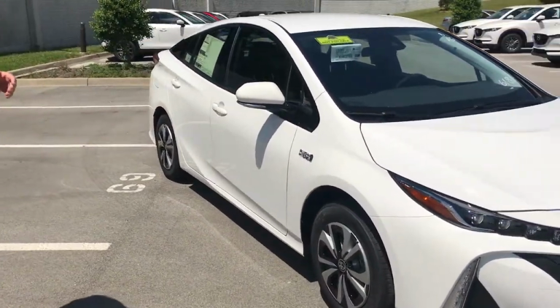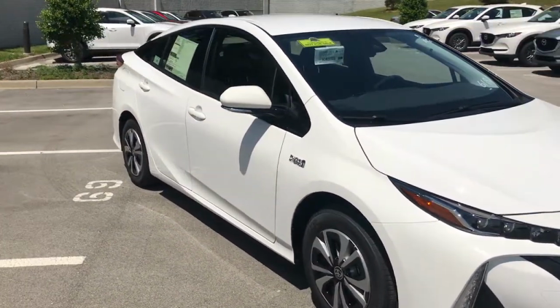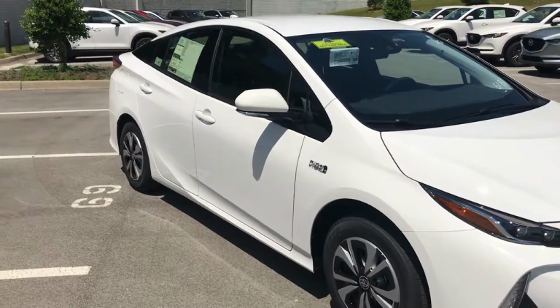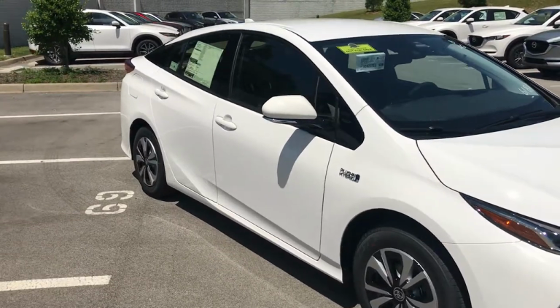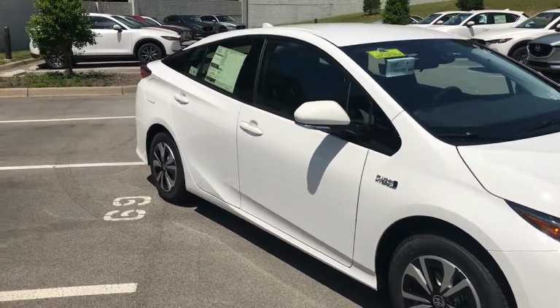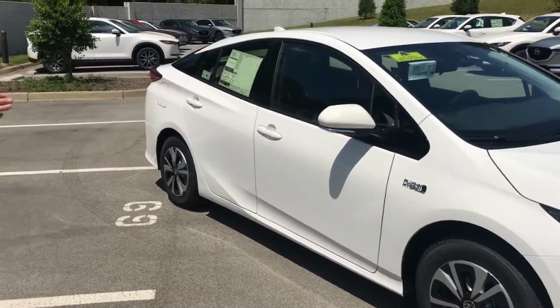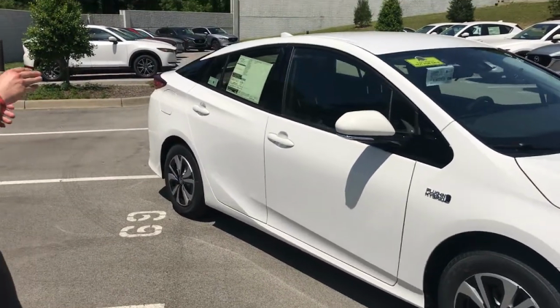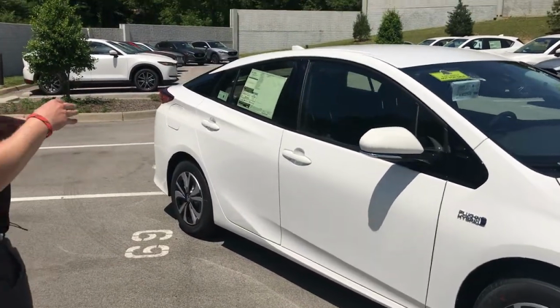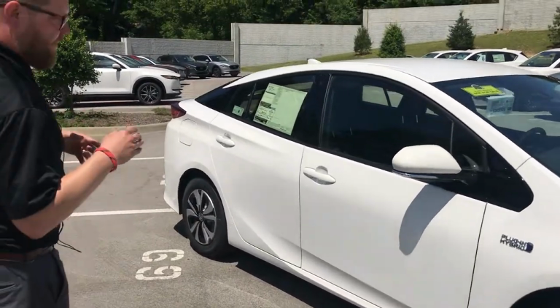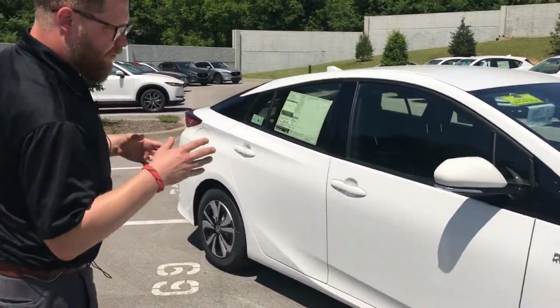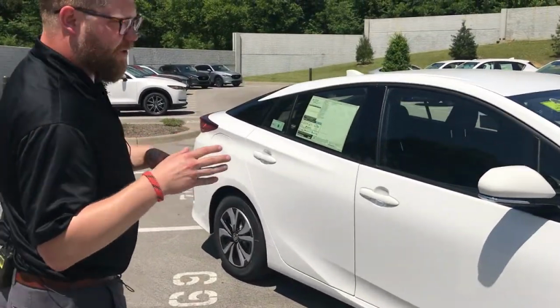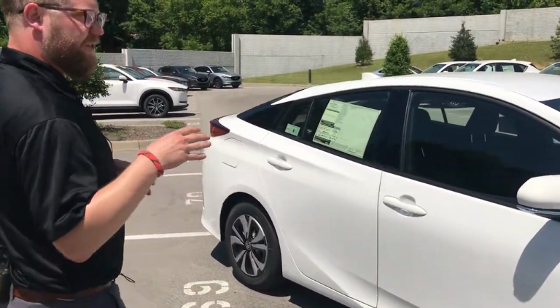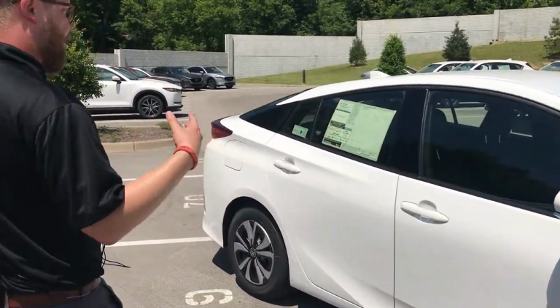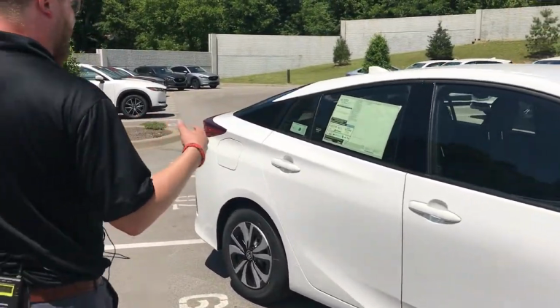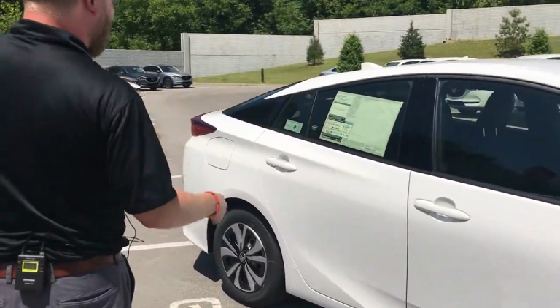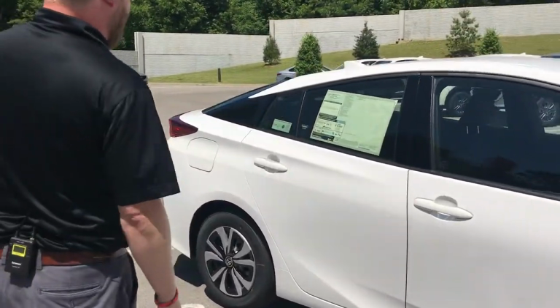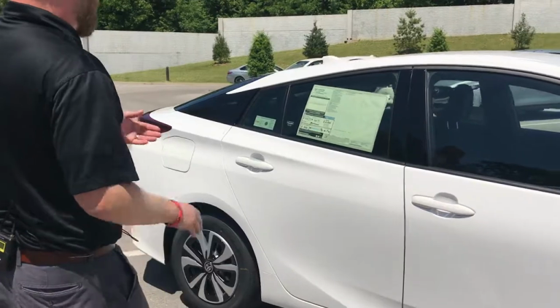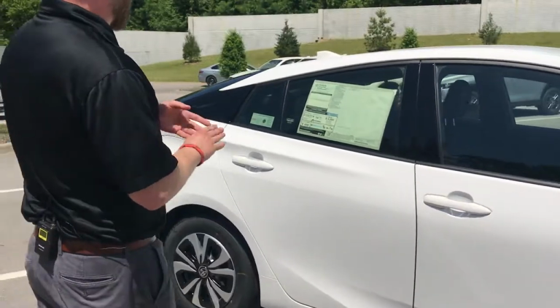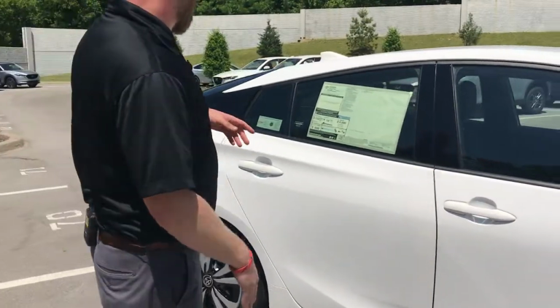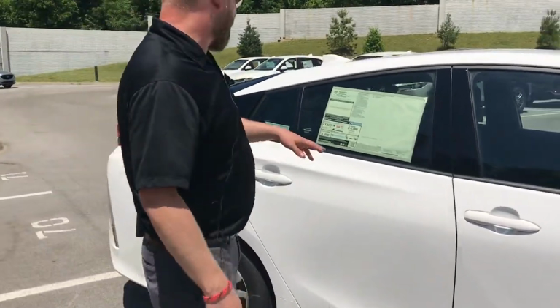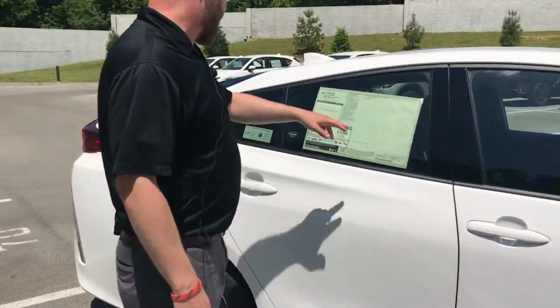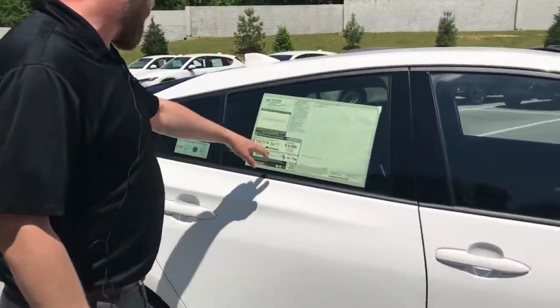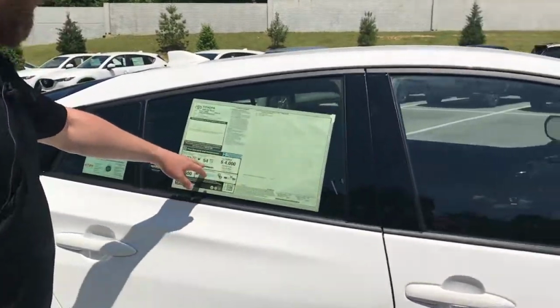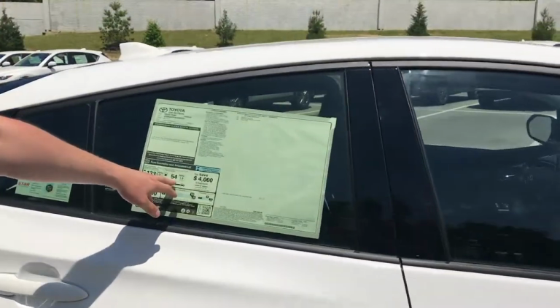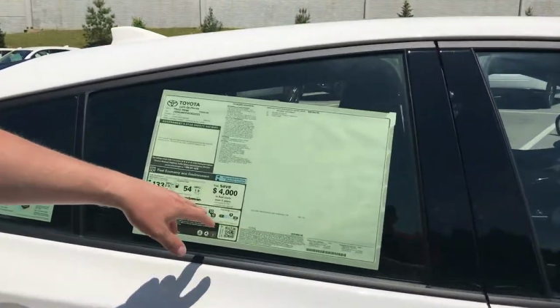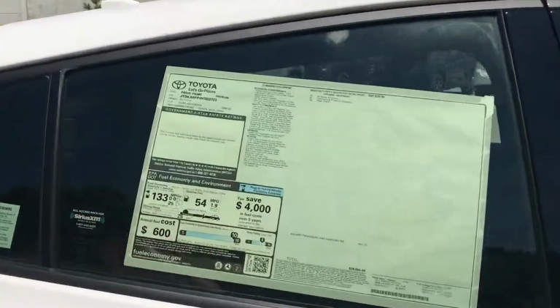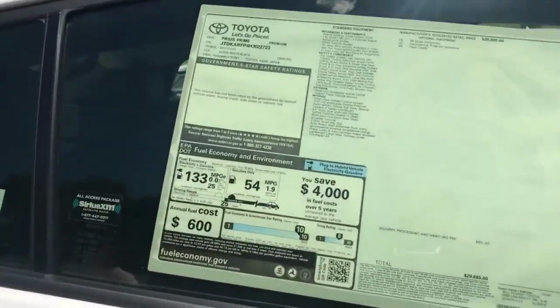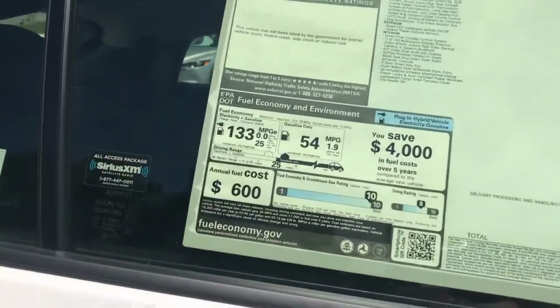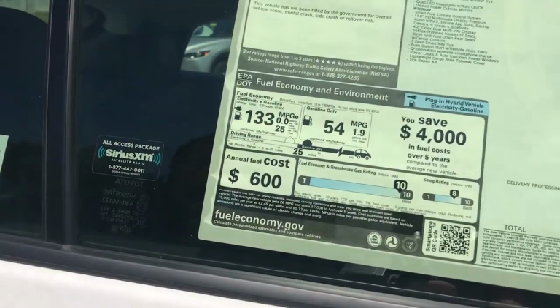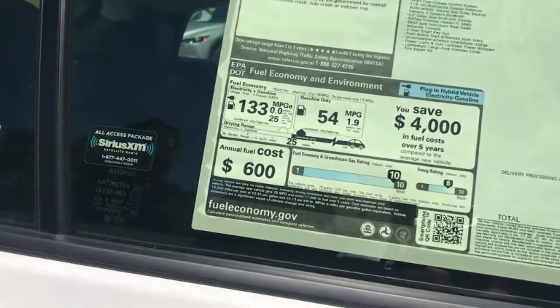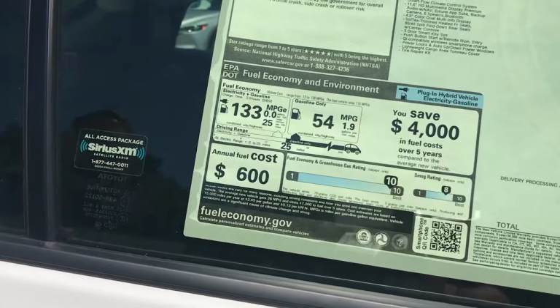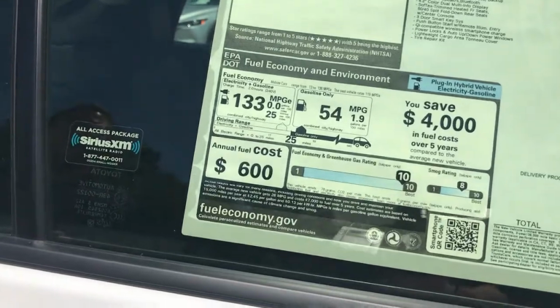It's got an active grille shutter that keeps the engine operating at the optimal temperature to save on fuel economy. In fact, this car, if you were just to use the fuel on it — gasoline only — 54 miles per gallon combined city and highway.